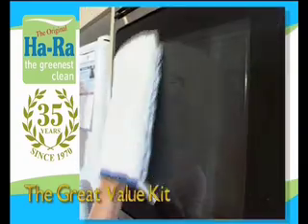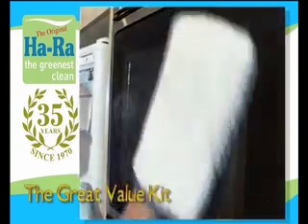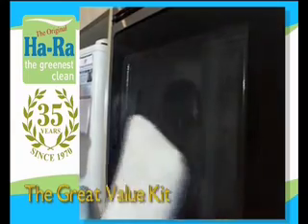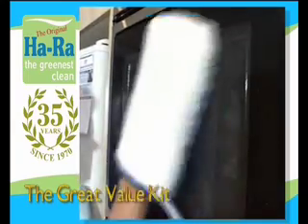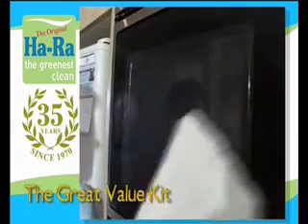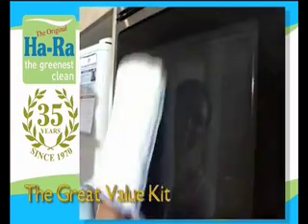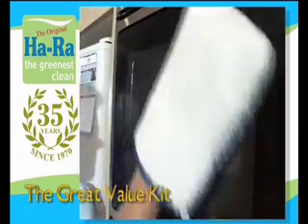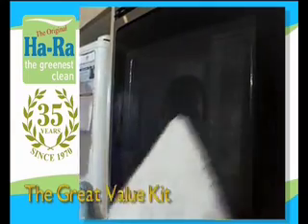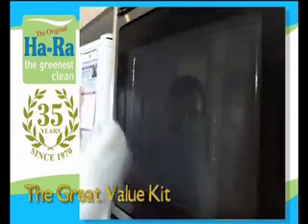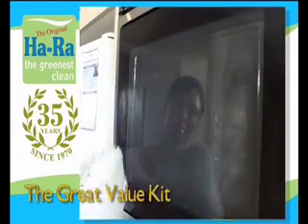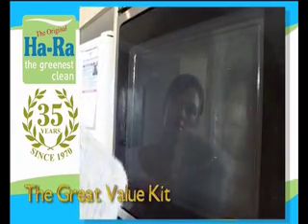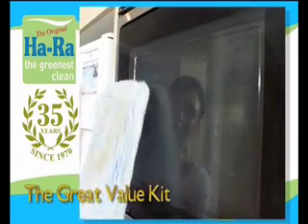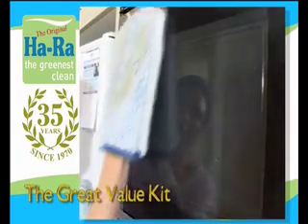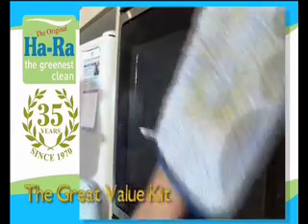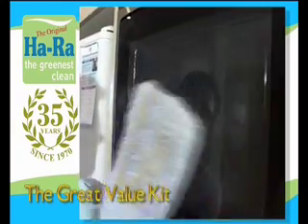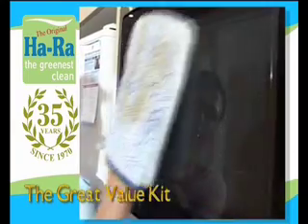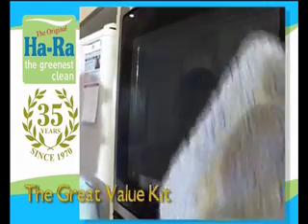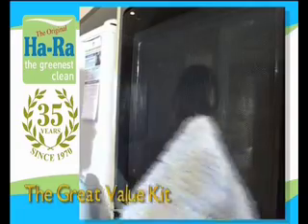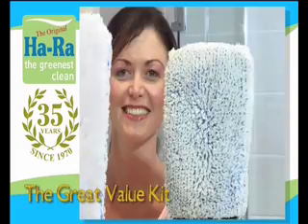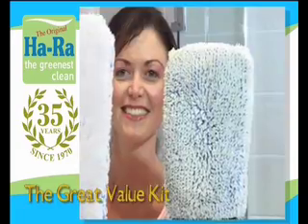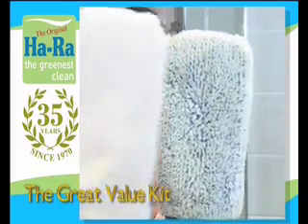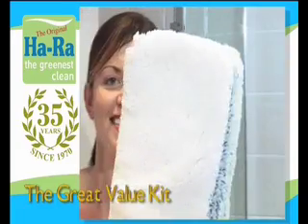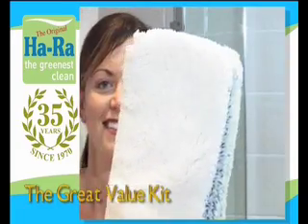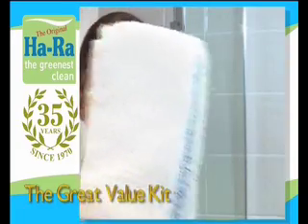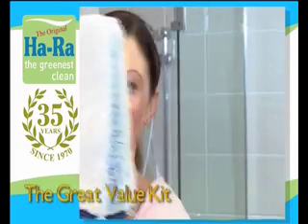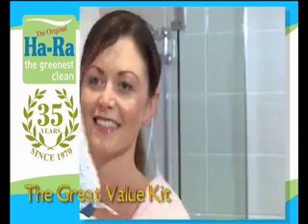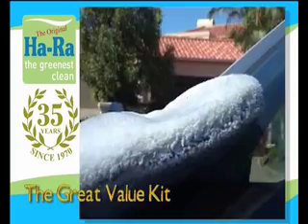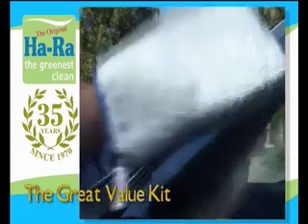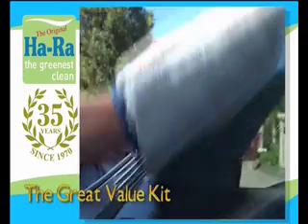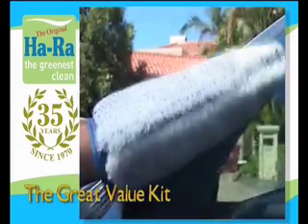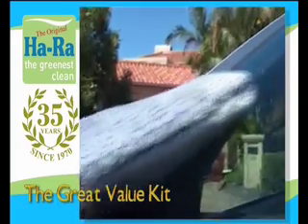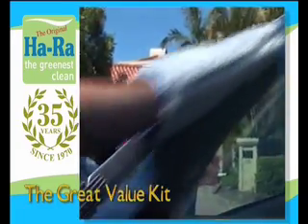The Max 6 is the latest HaRa development and can be used as a general cleaner on almost any surface. Its blue flex side loosens and removes dirt and the white soft side collects remaining grime and moisture.